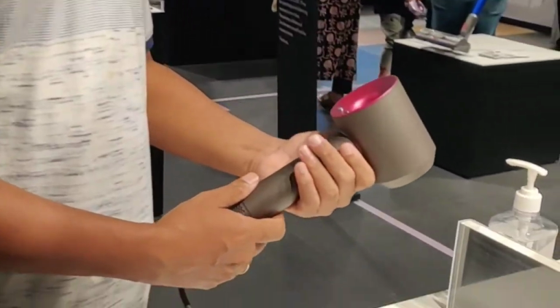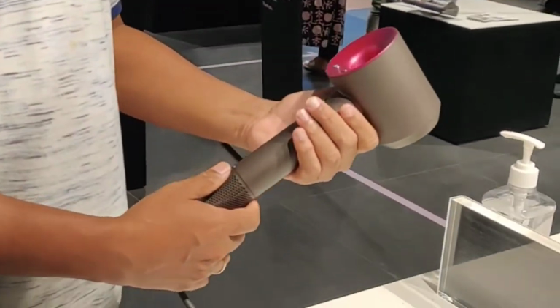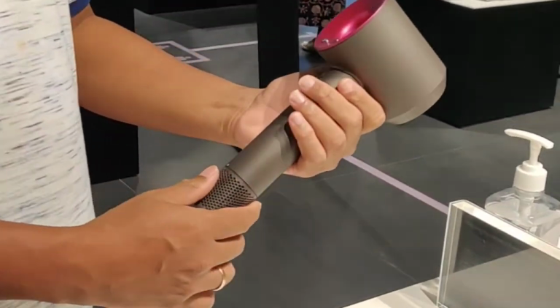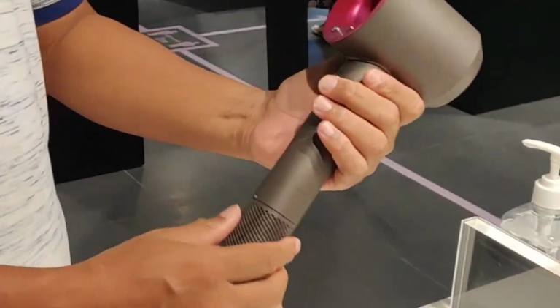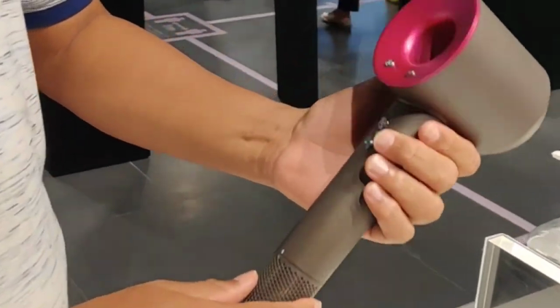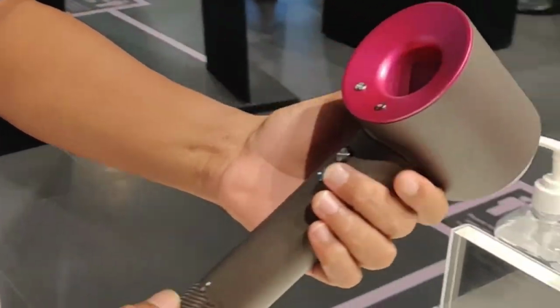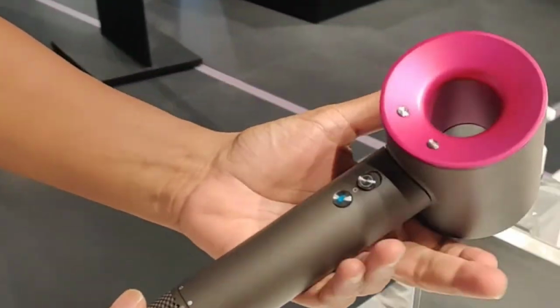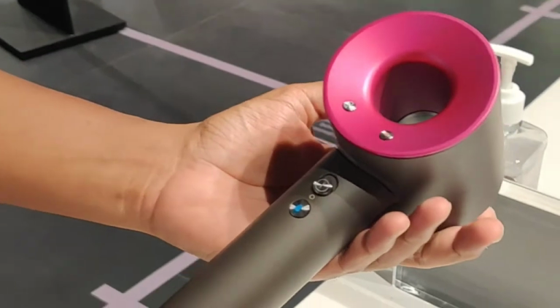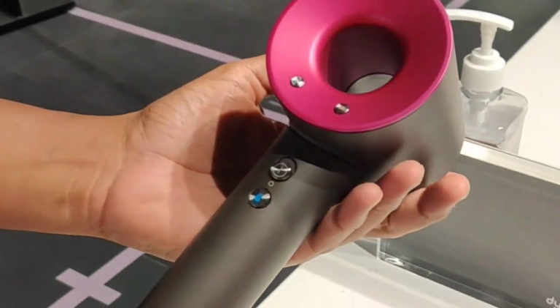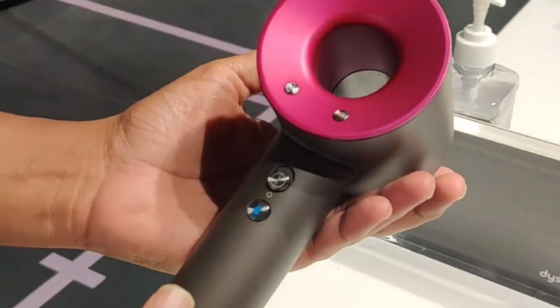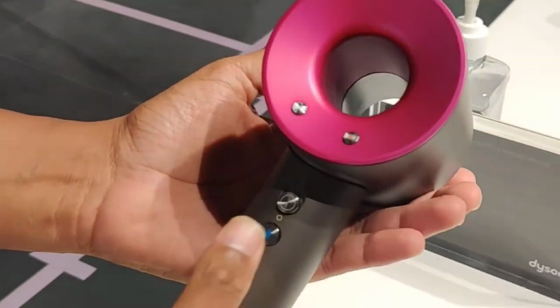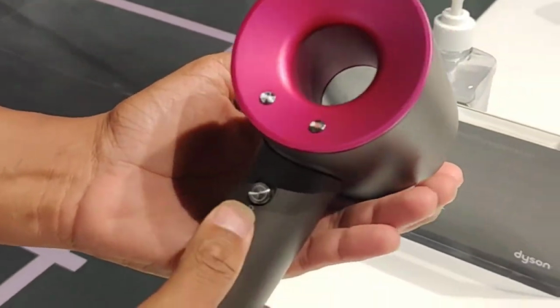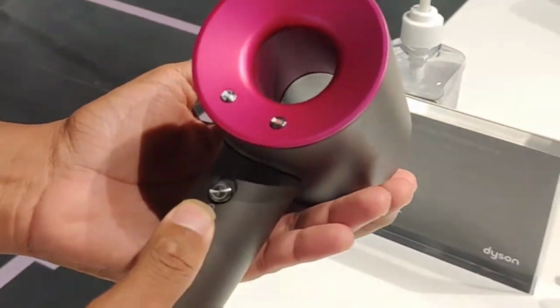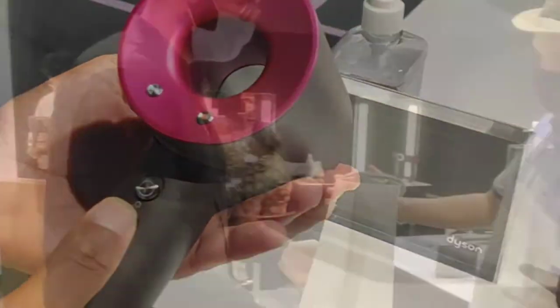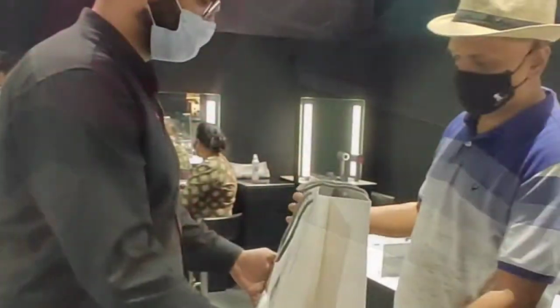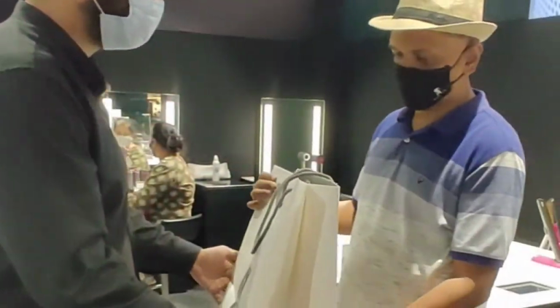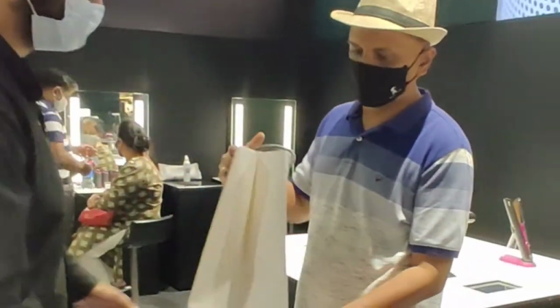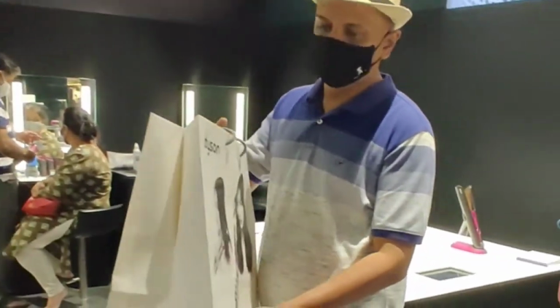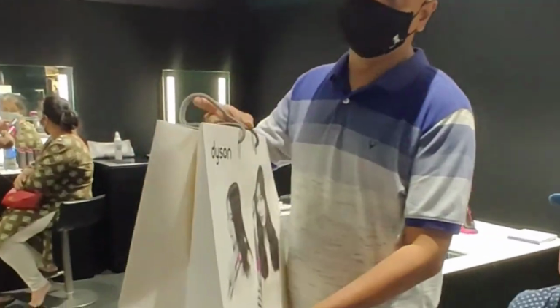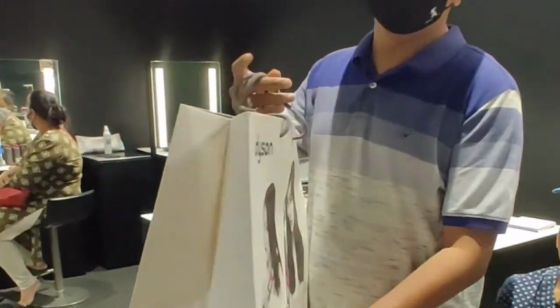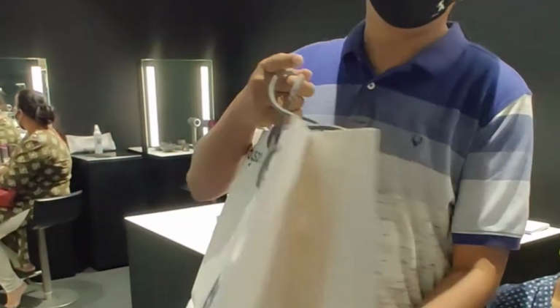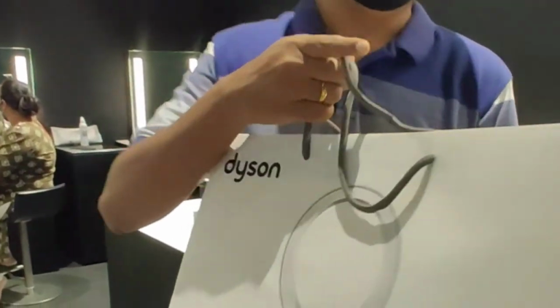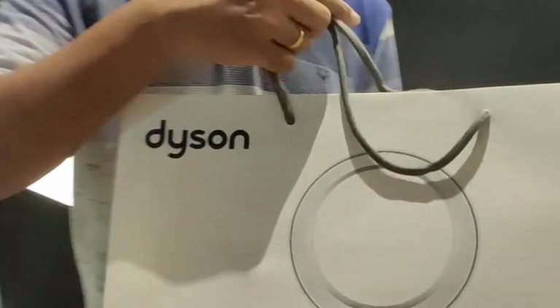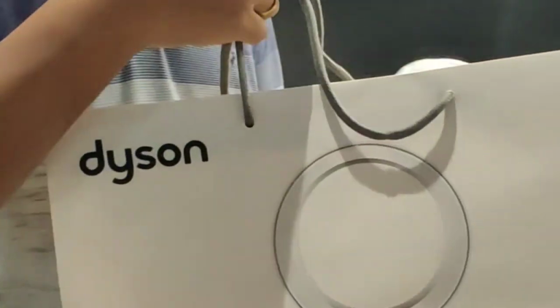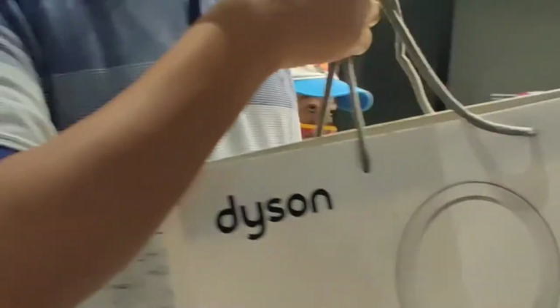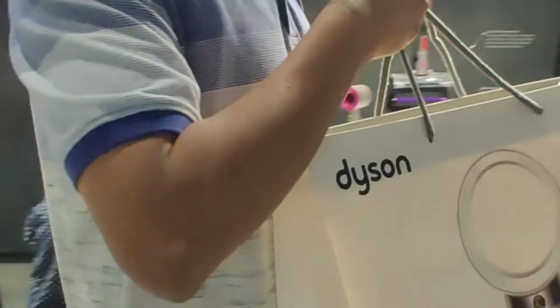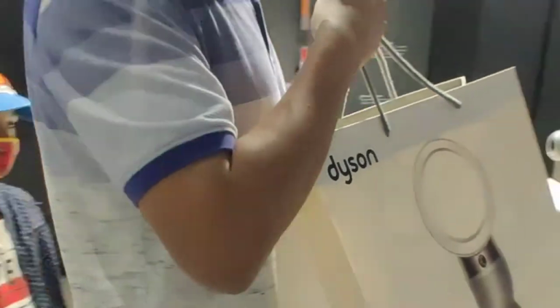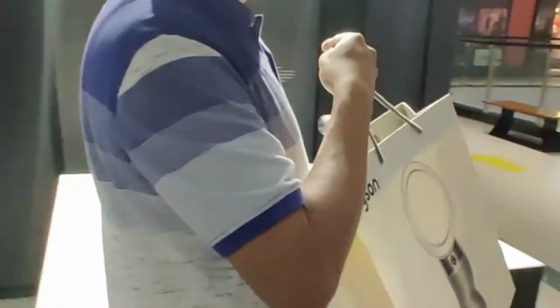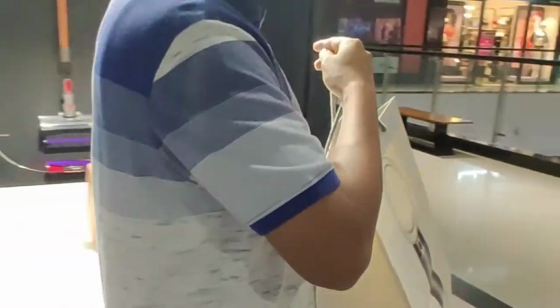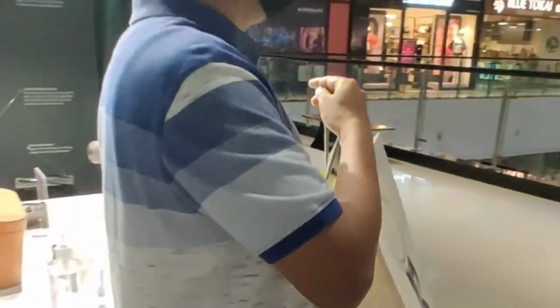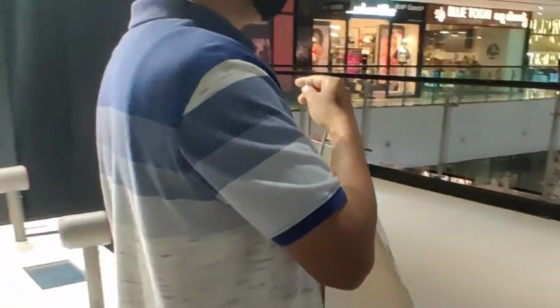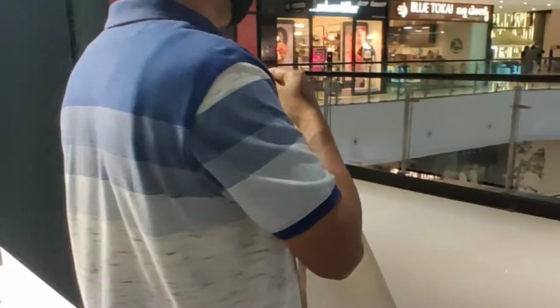For Diwali, I decided to give the Dyson Supersonic hair dryer to my wife. It is designed for fast drying and comes with 4 magnetic styling tools too.